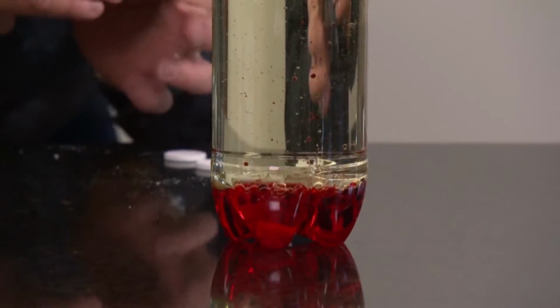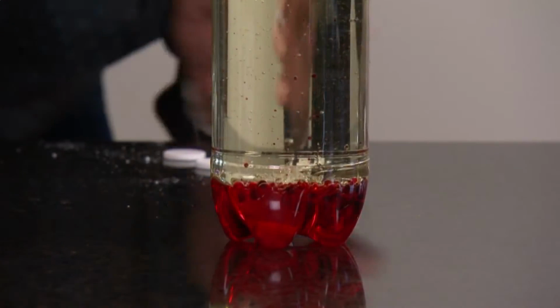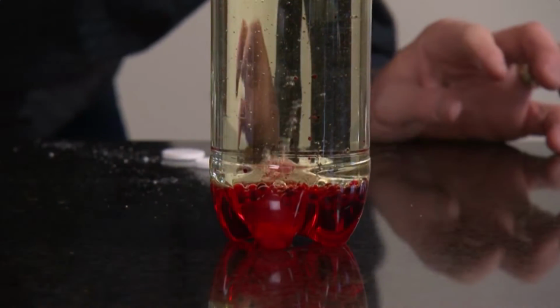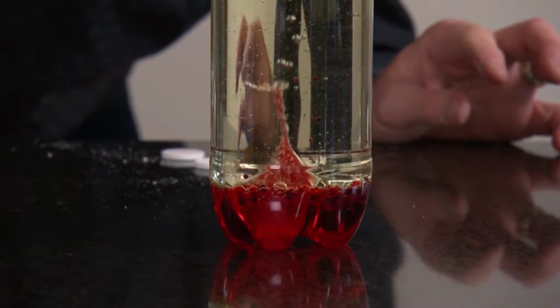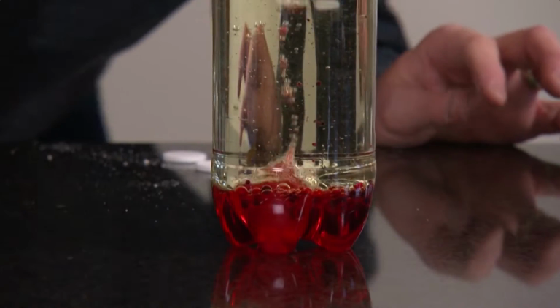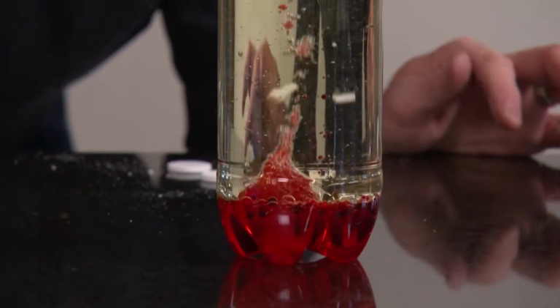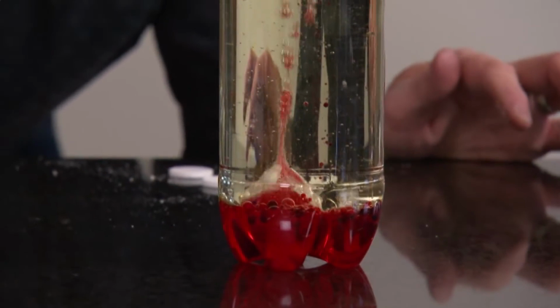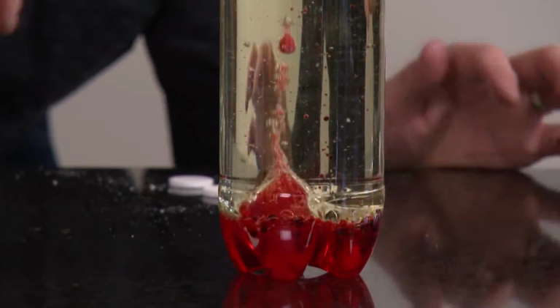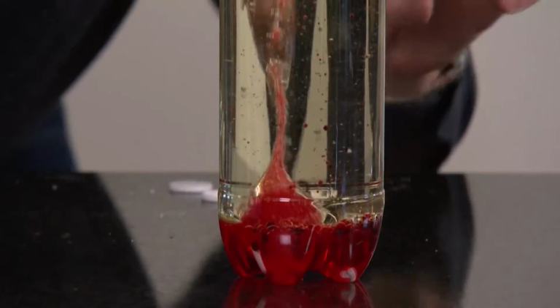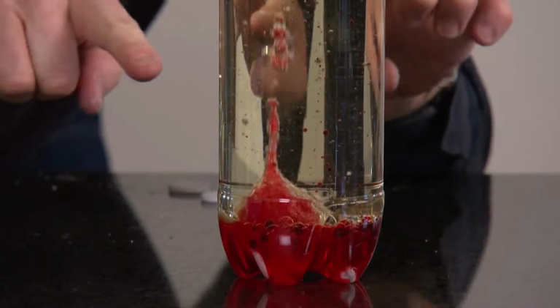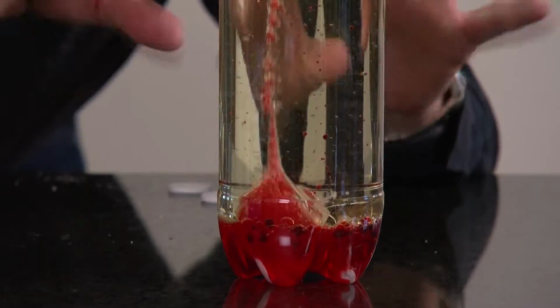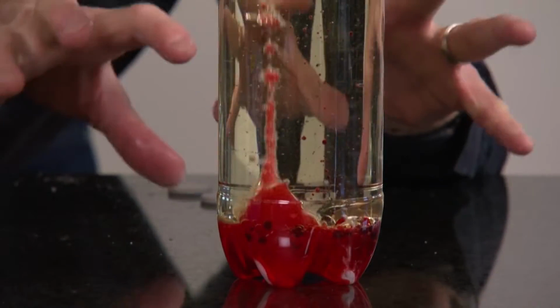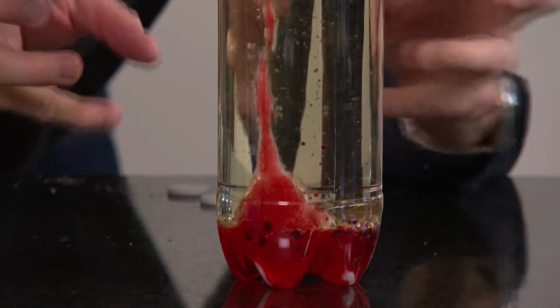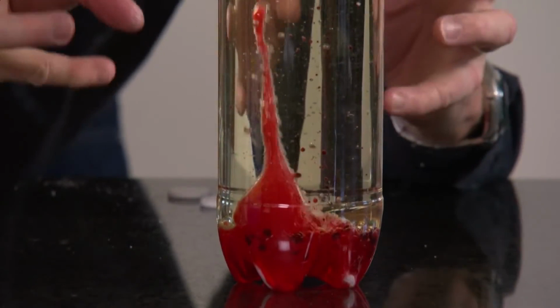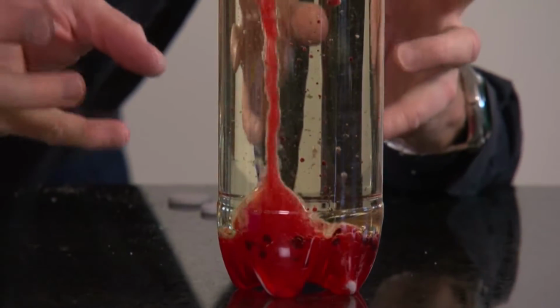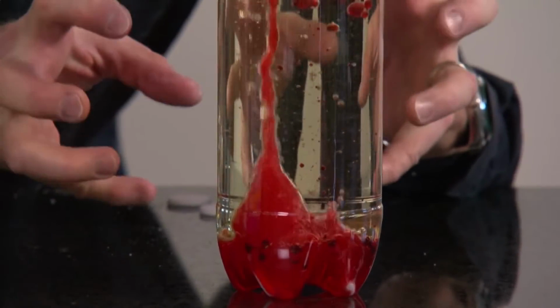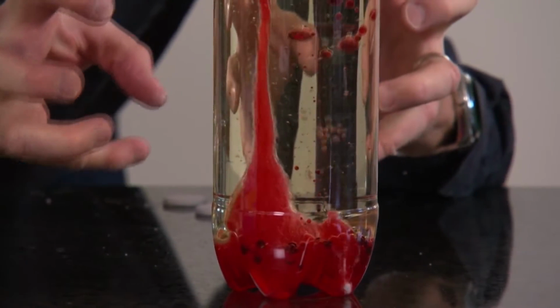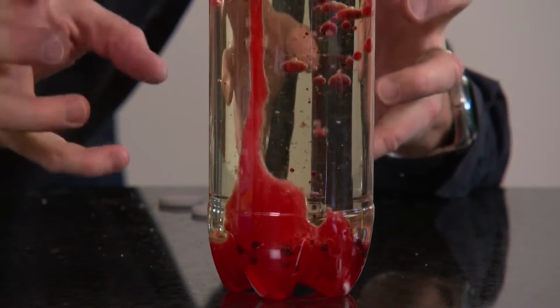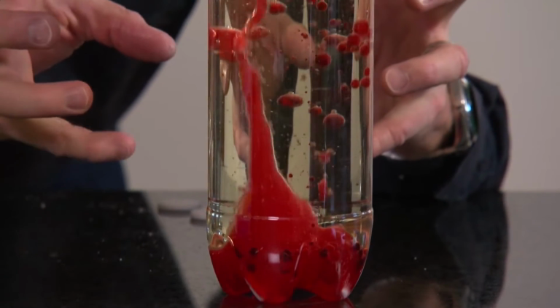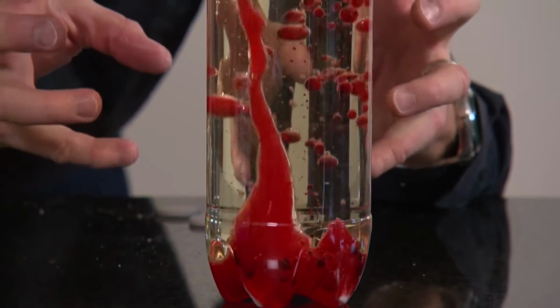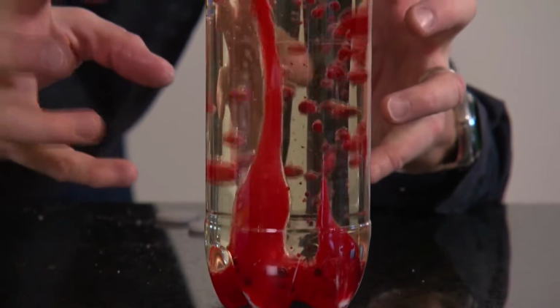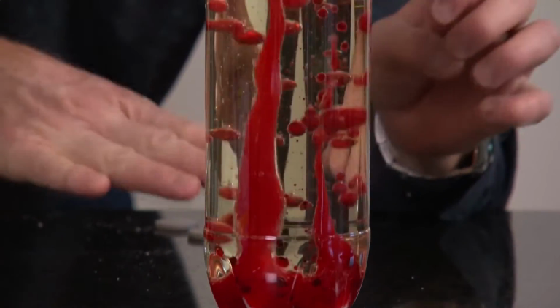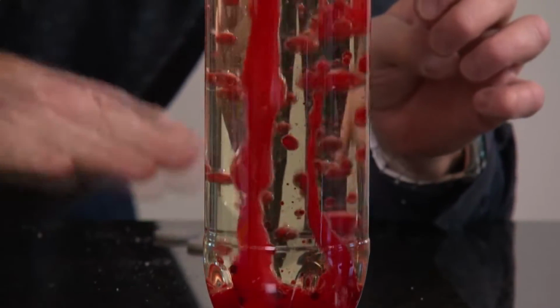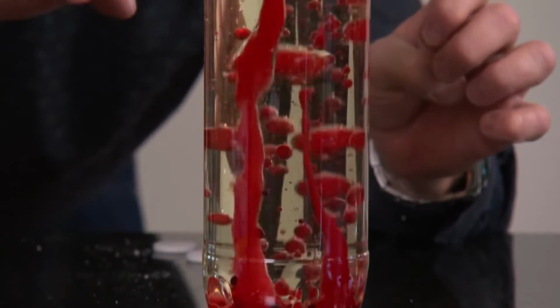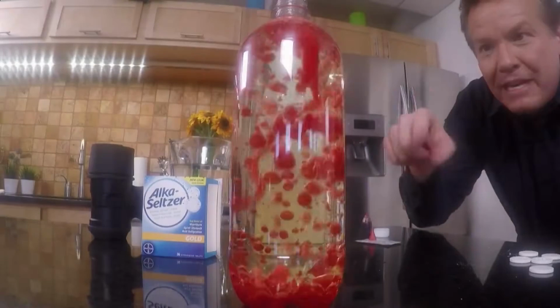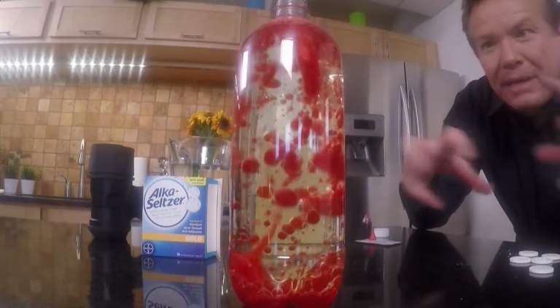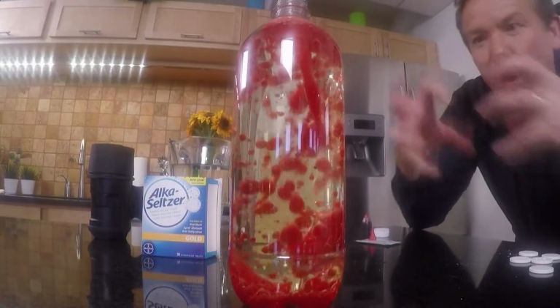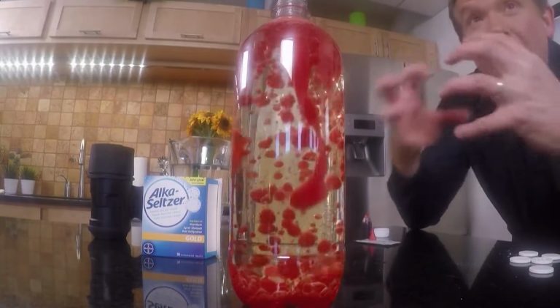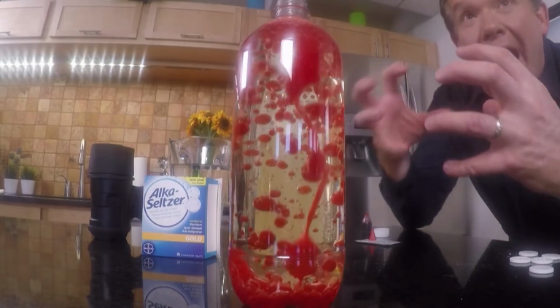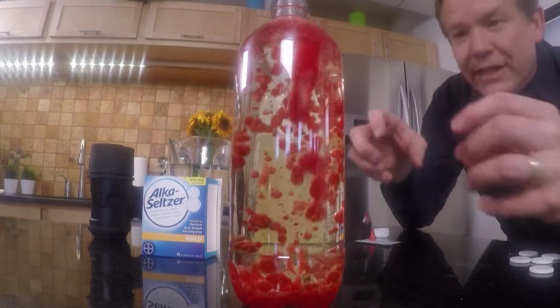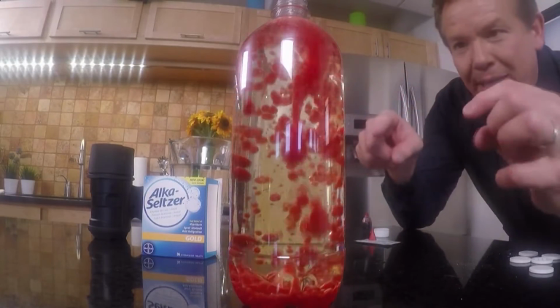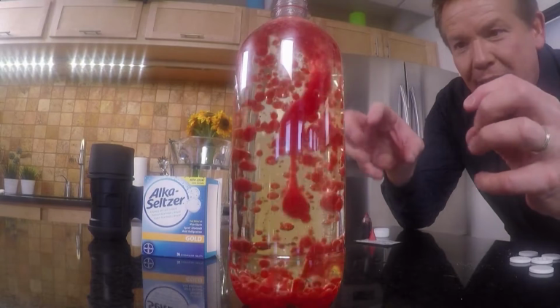Now all of a sudden you start to get that bubbling action. And as you start to get that bubbling action, look at what it does — you get that lava lamp kind of effect because of all that reaction happening inside.